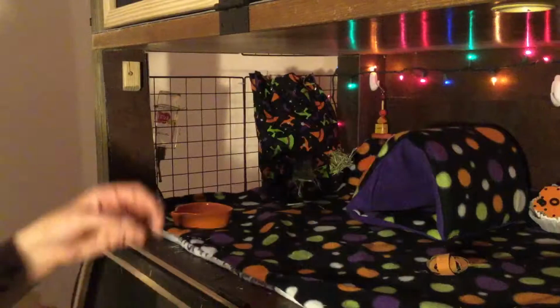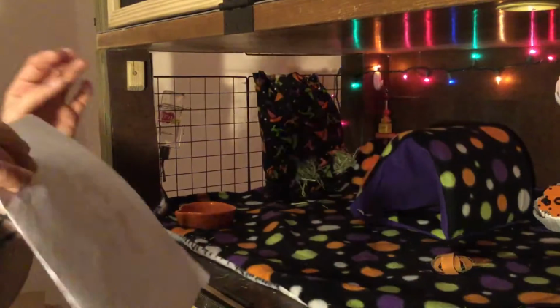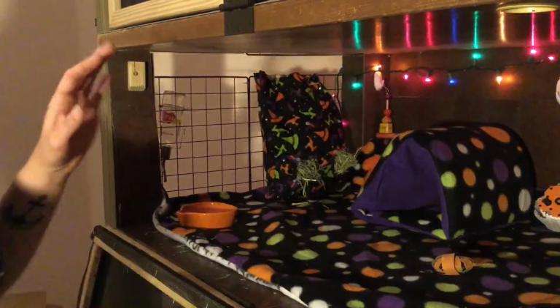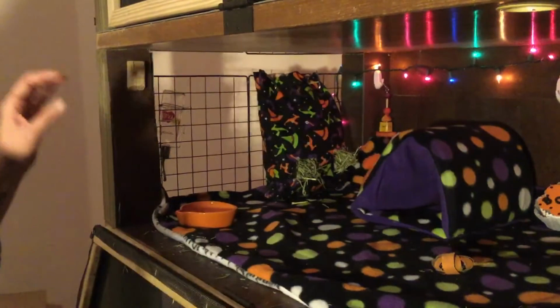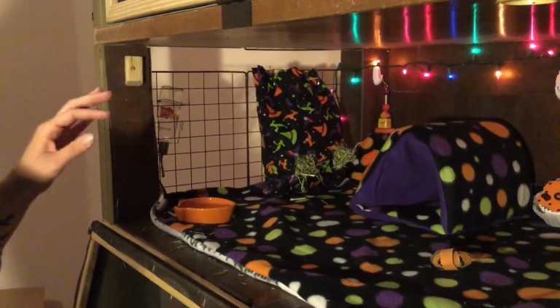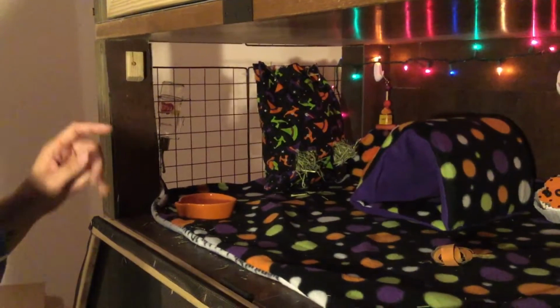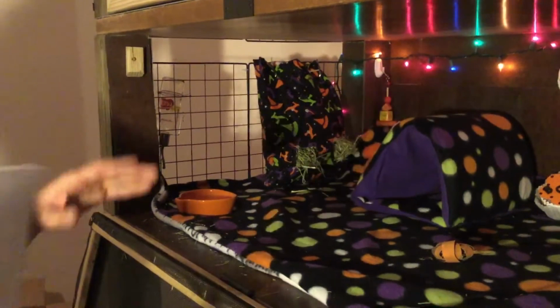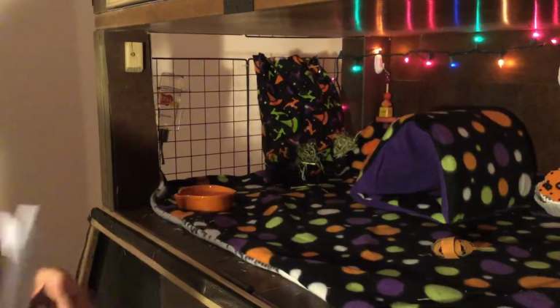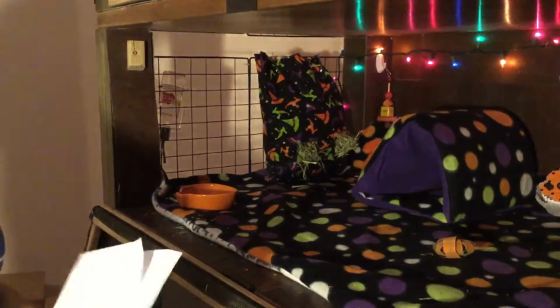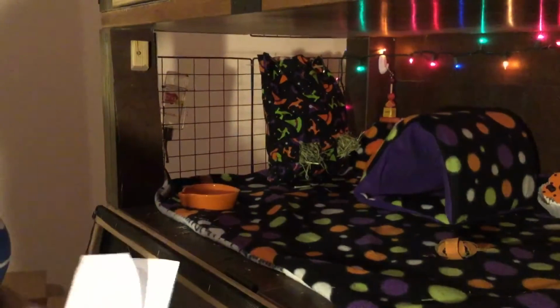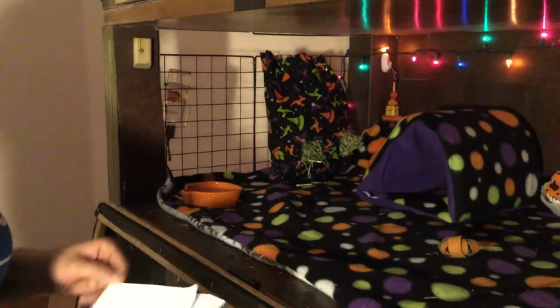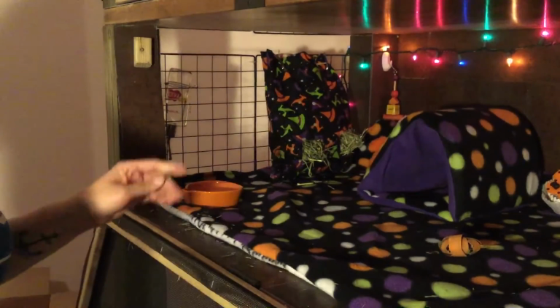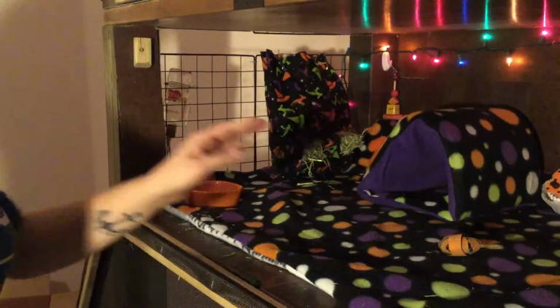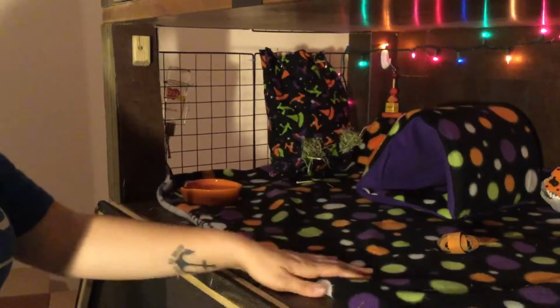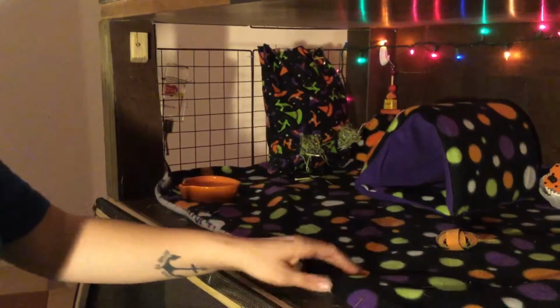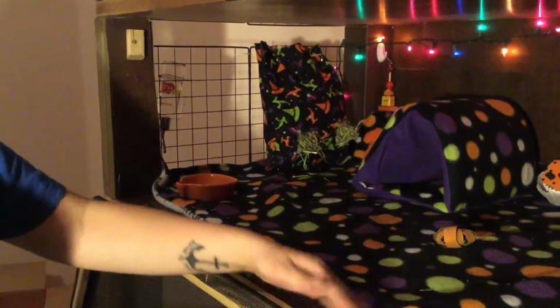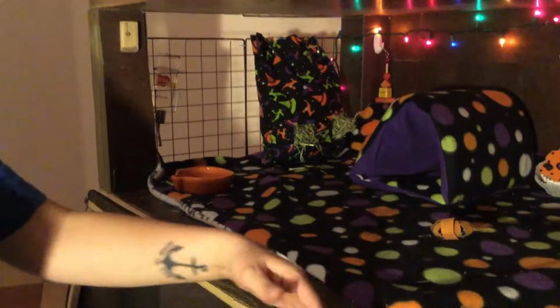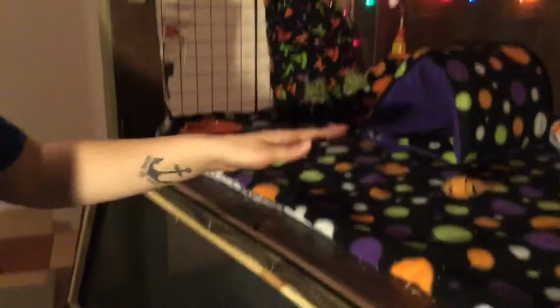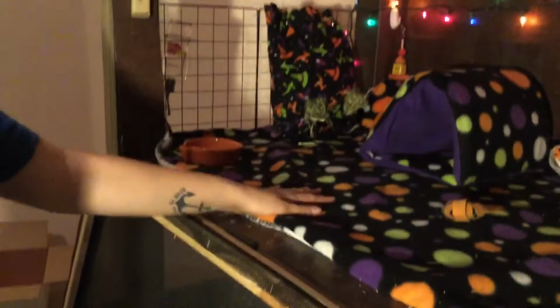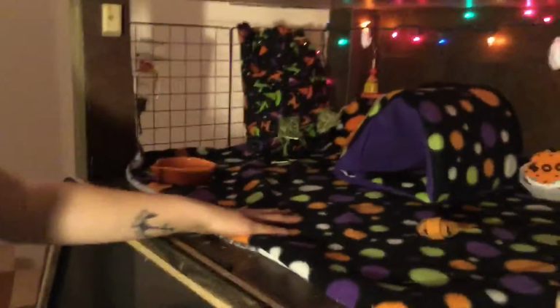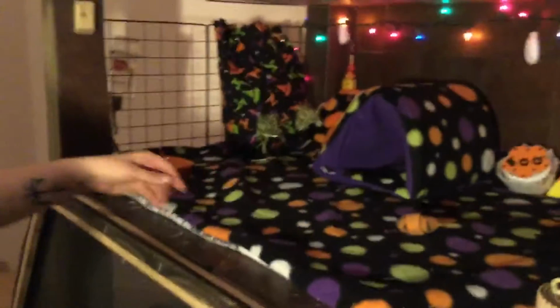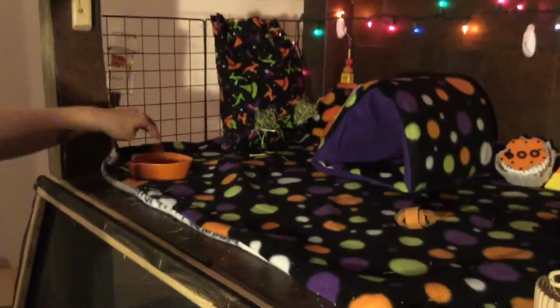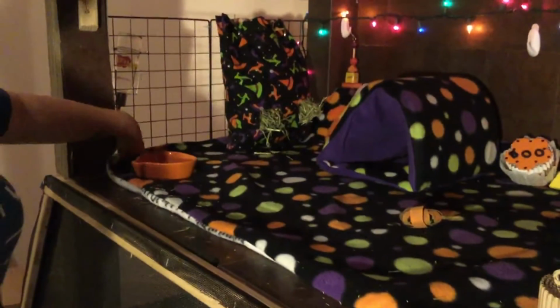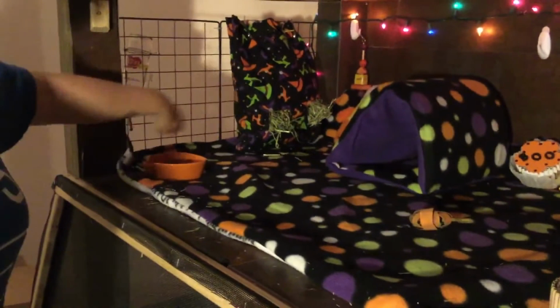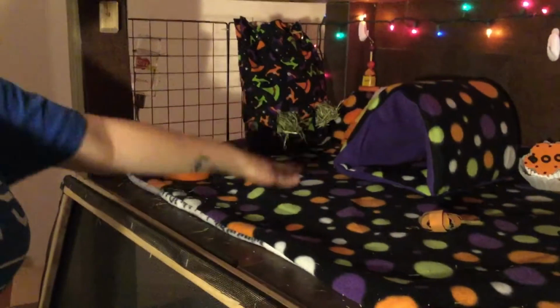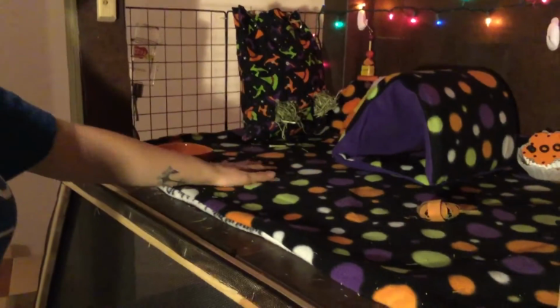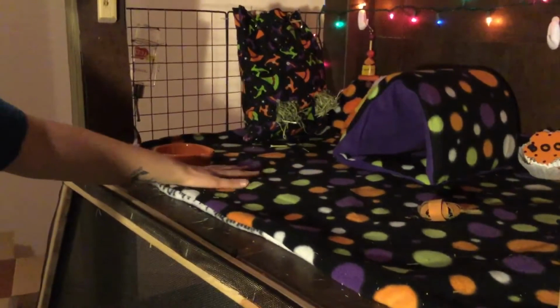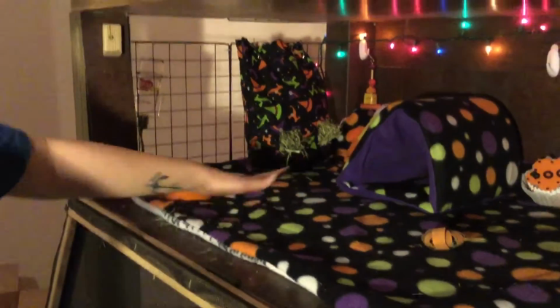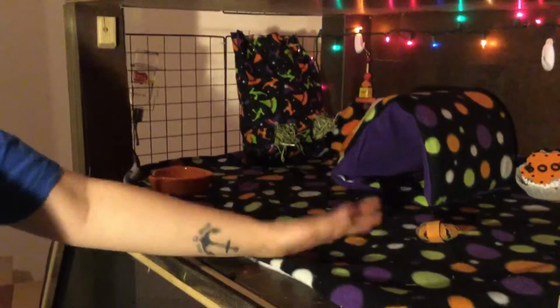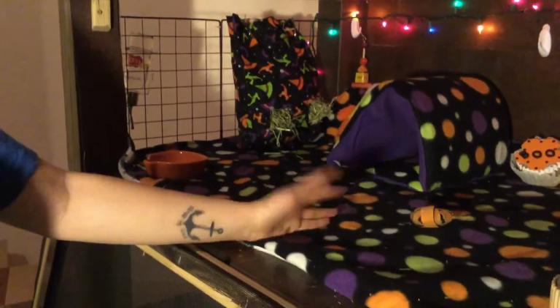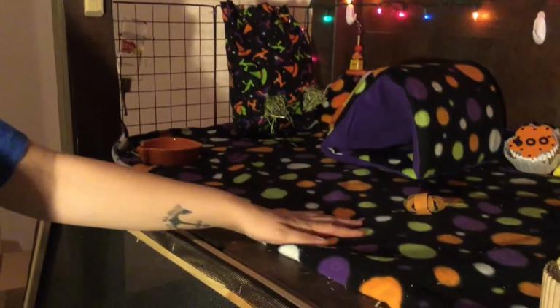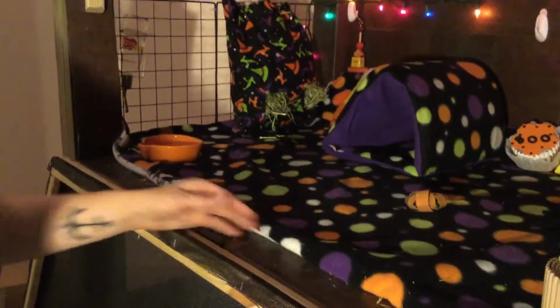Hi, welcome to Loper's Loony Bin. Again, this is the Halloween cage tour for the boys' cage. Everything in here except for a couple of things are just like the girls', but I'm going to go over them again.